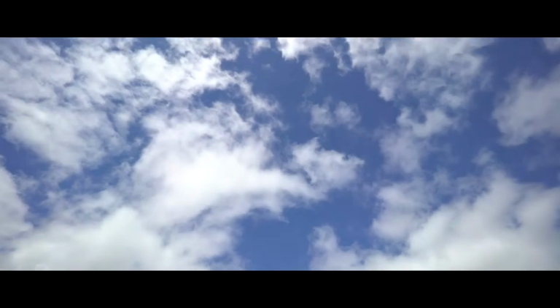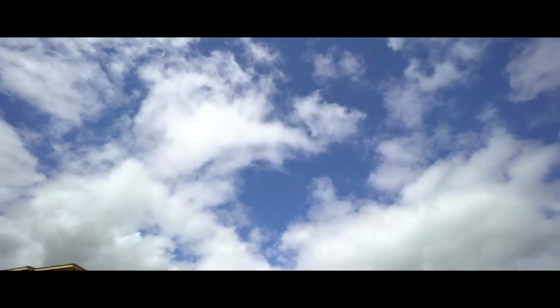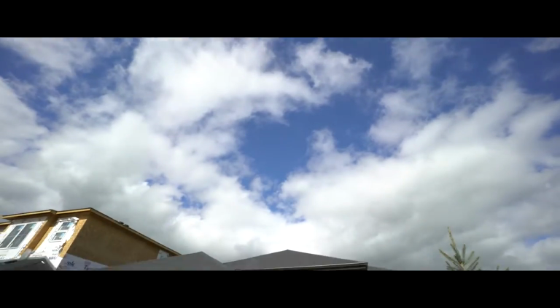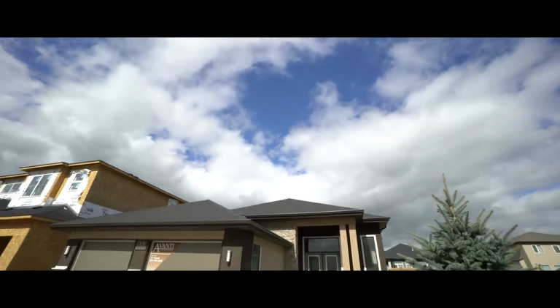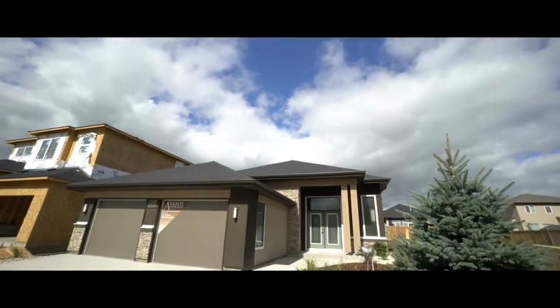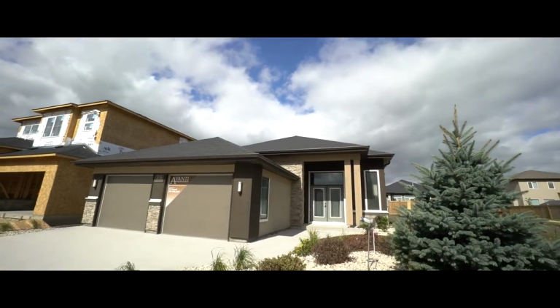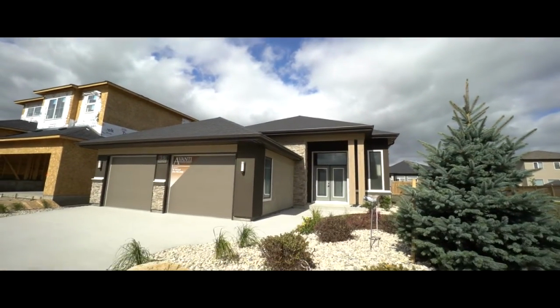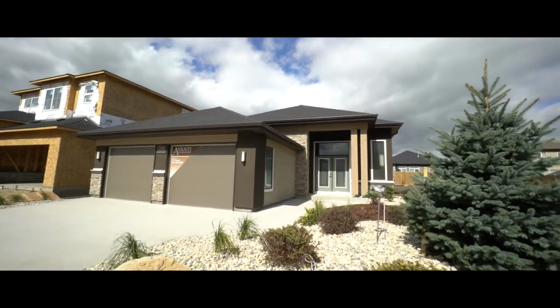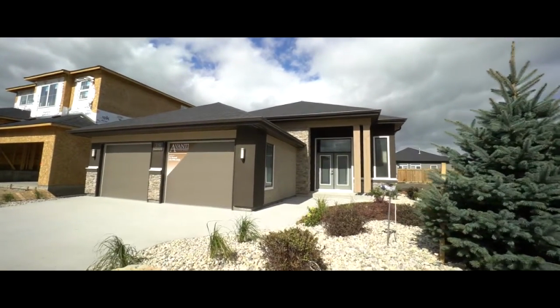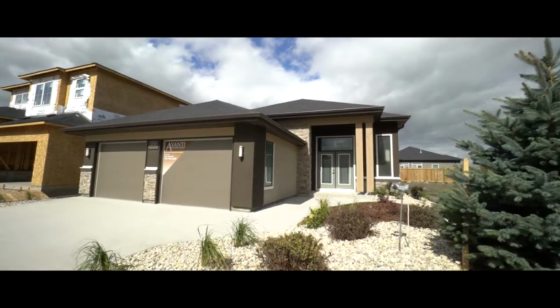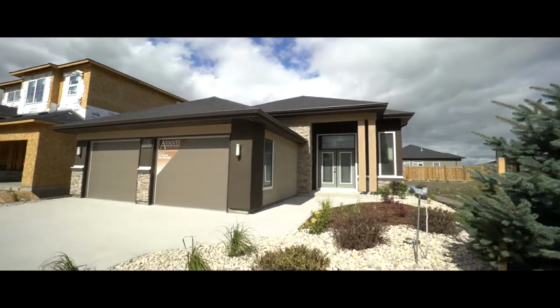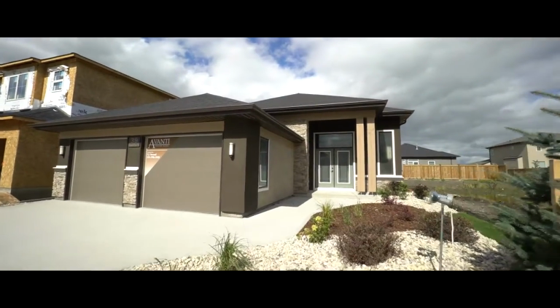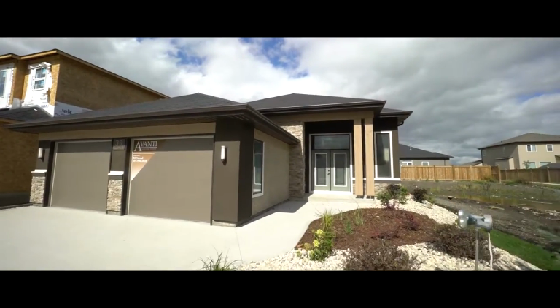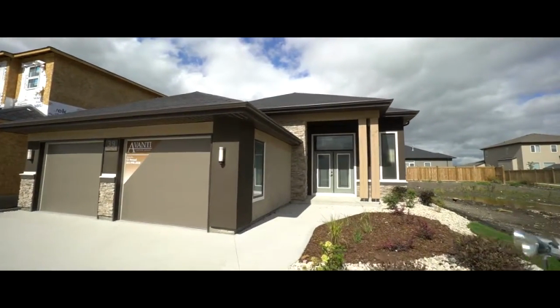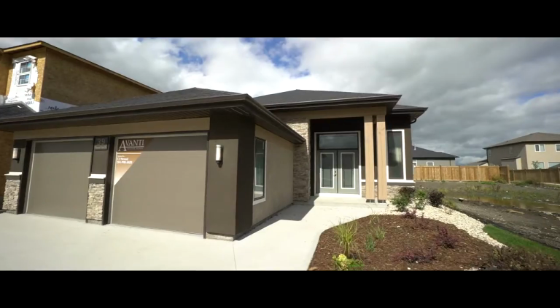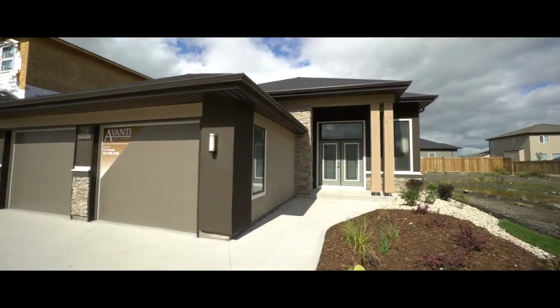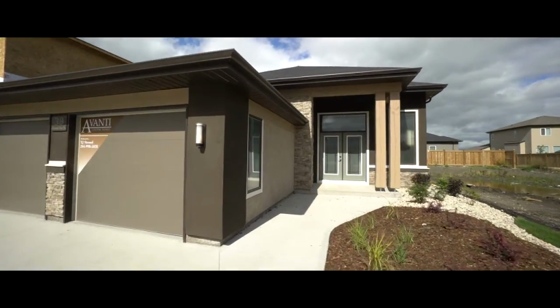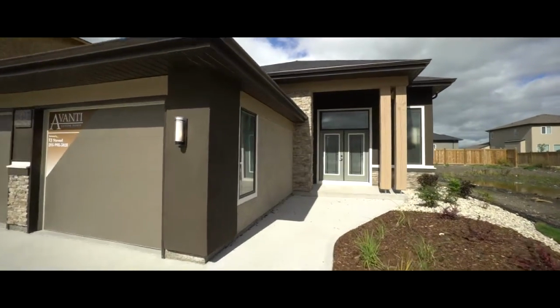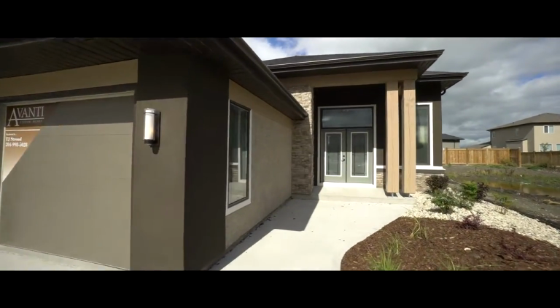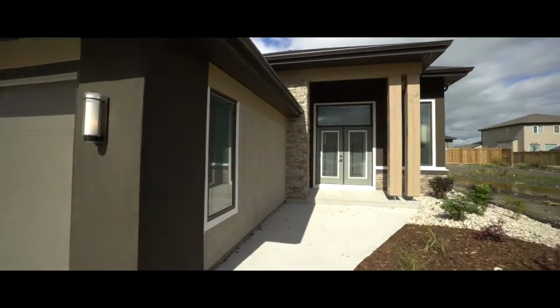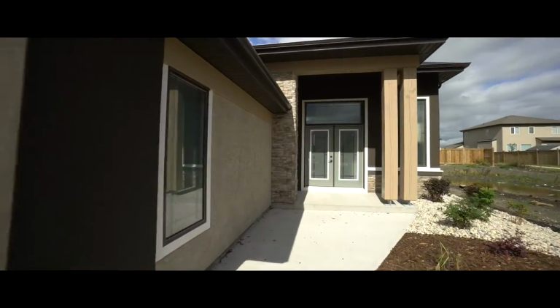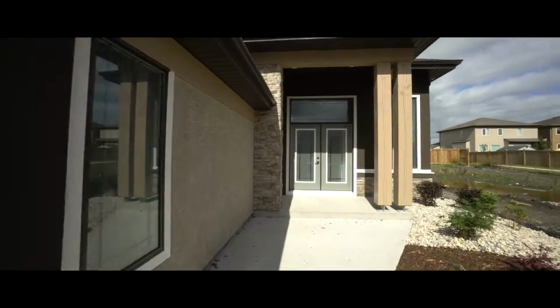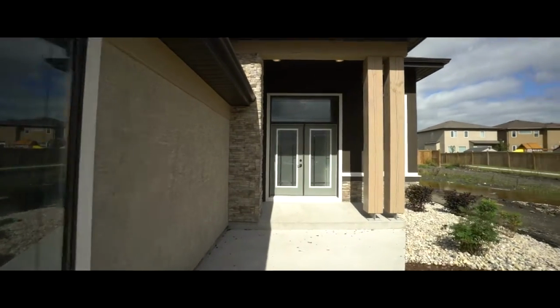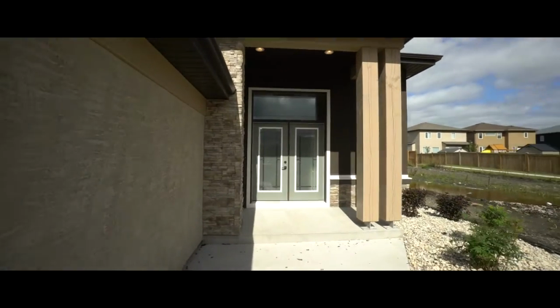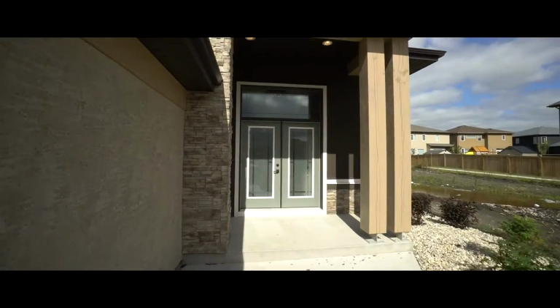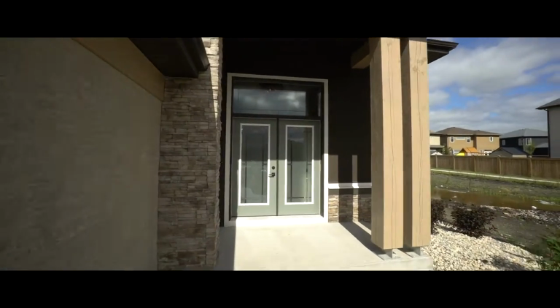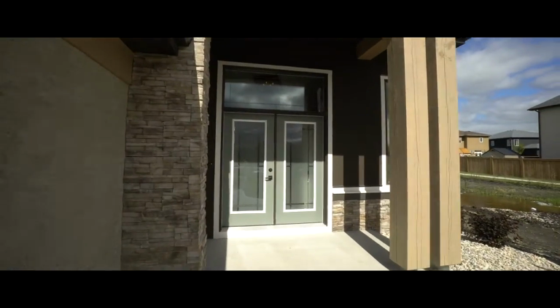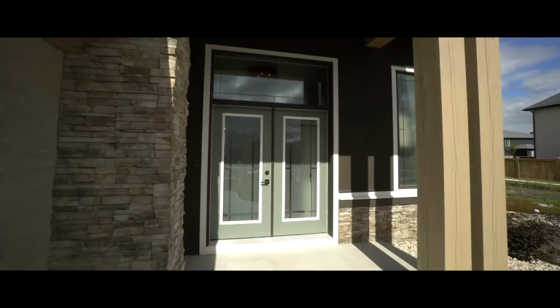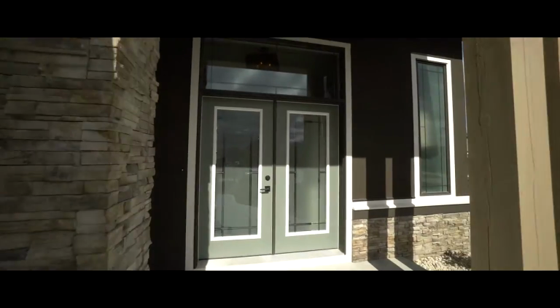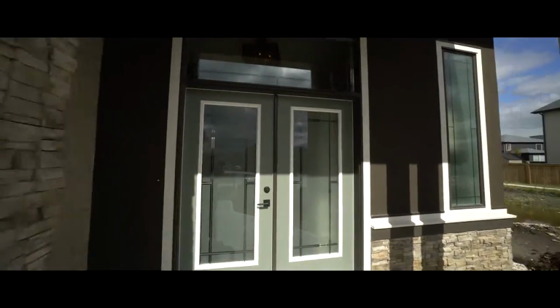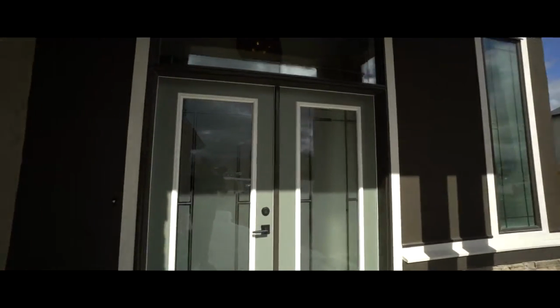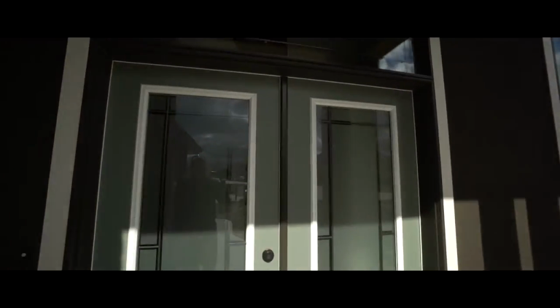Welcome to 39 Diamond Dust Drive. The elegant lines and pleasing mix of light and dark exterior detailing really set the tone for the sophisticated yet functional Avanti designed home.